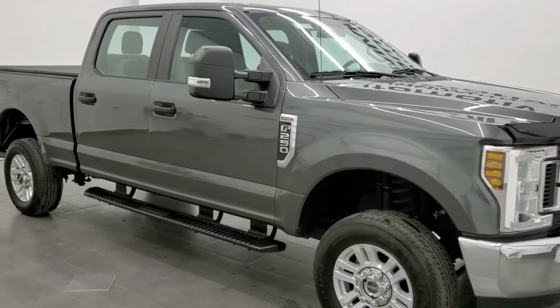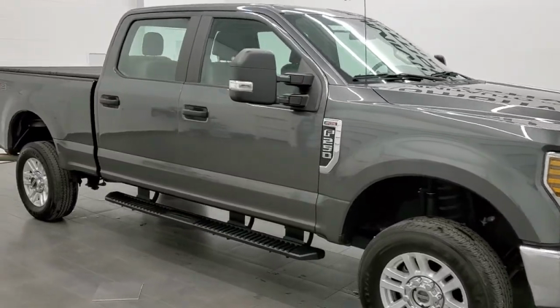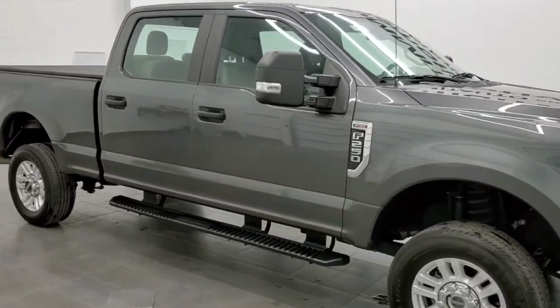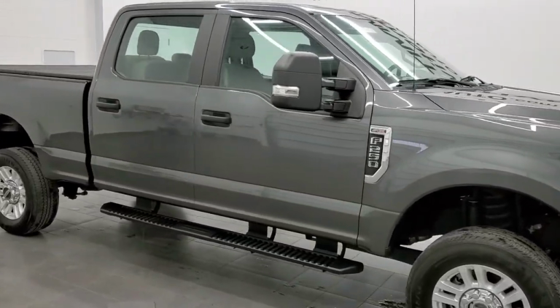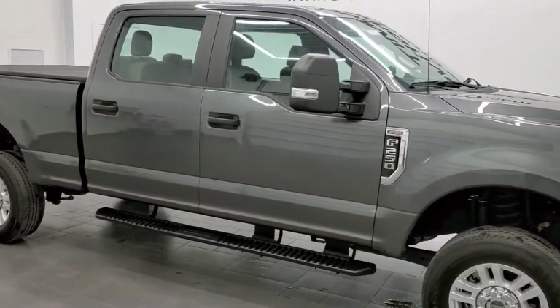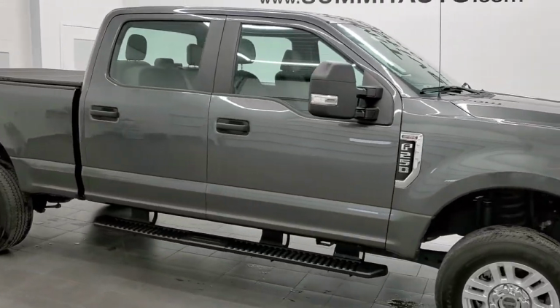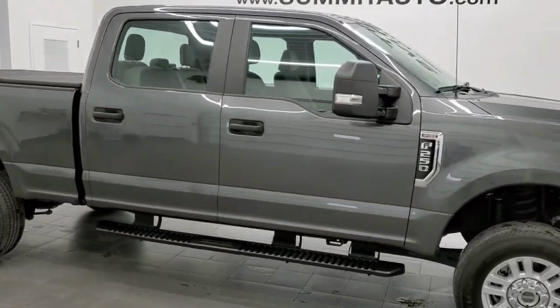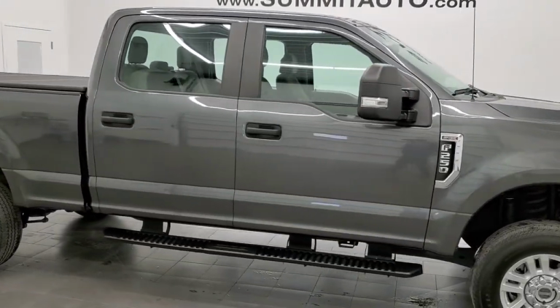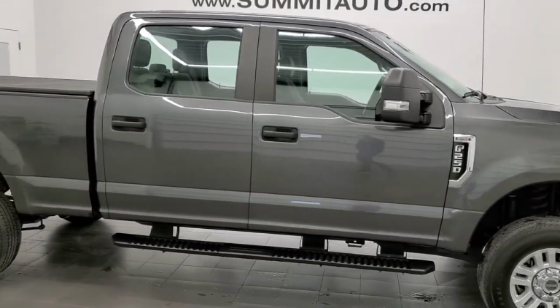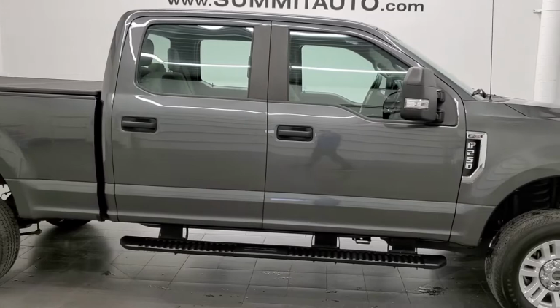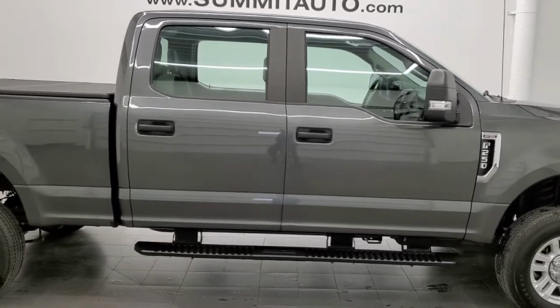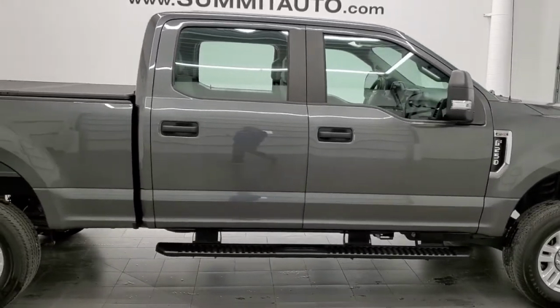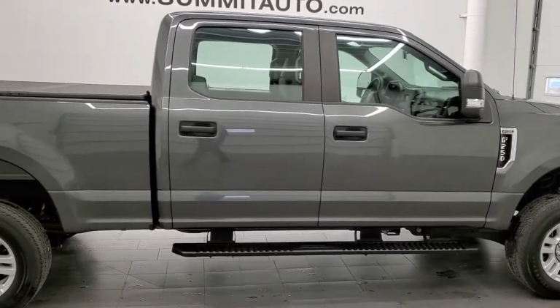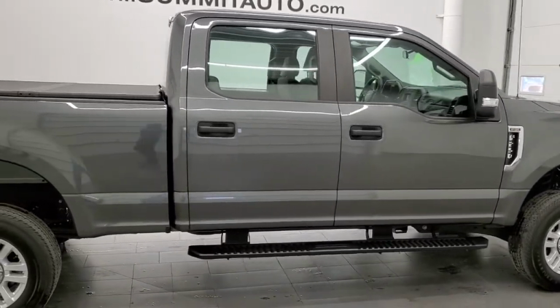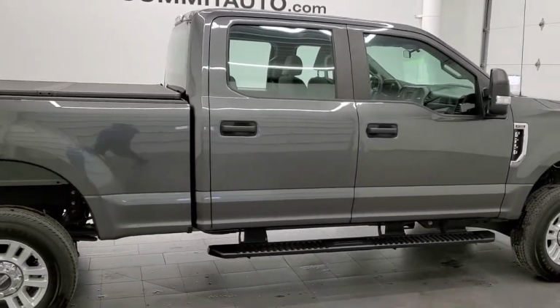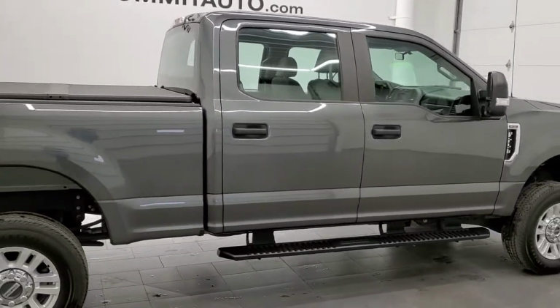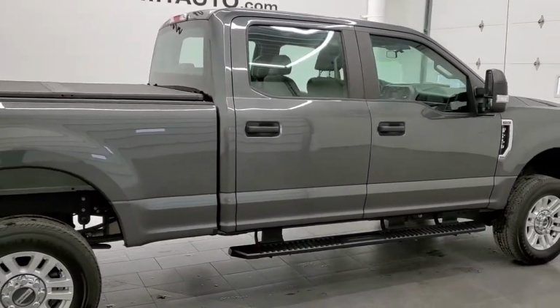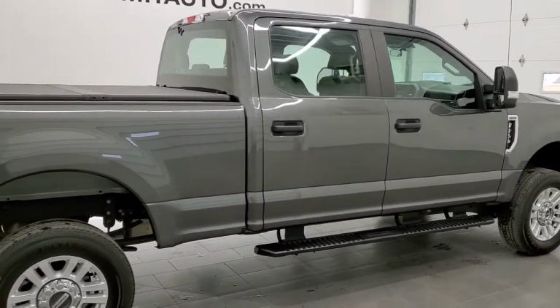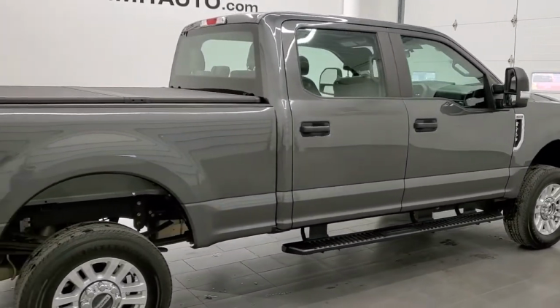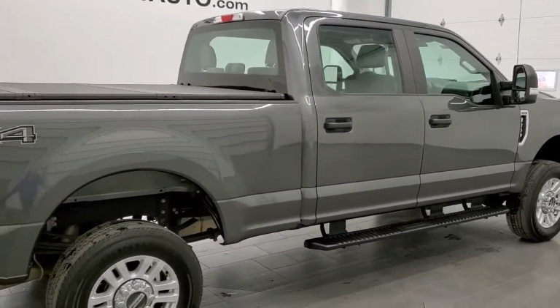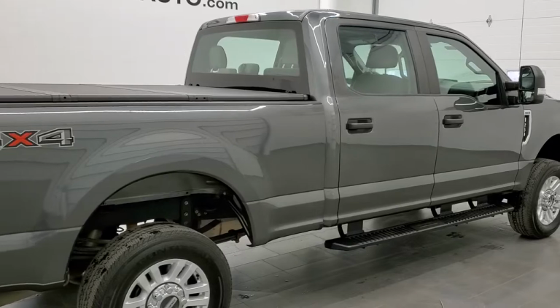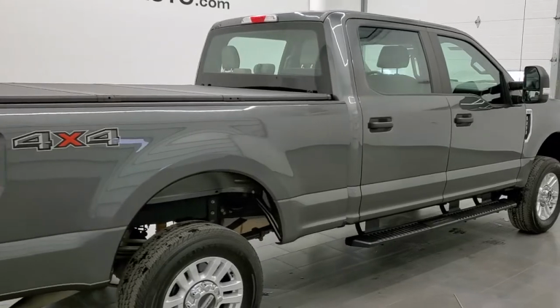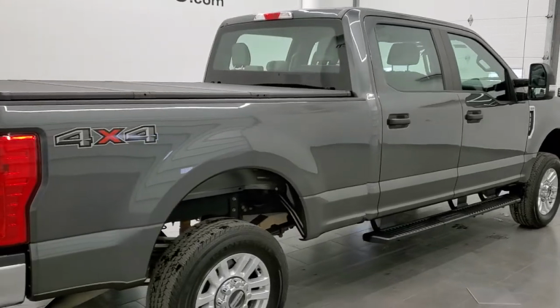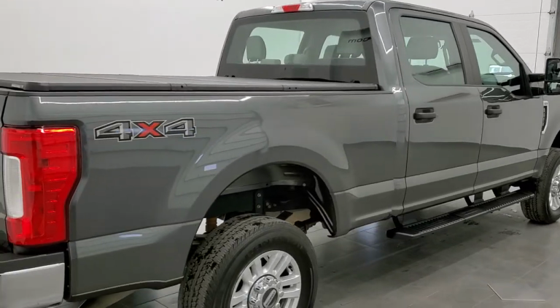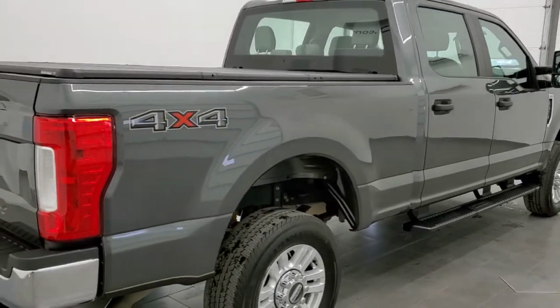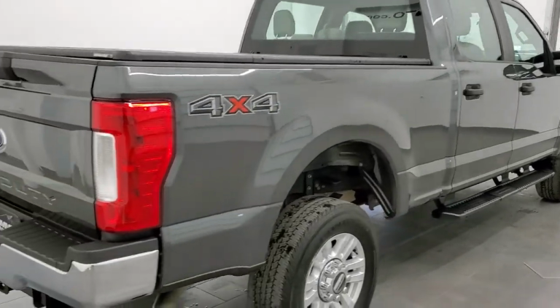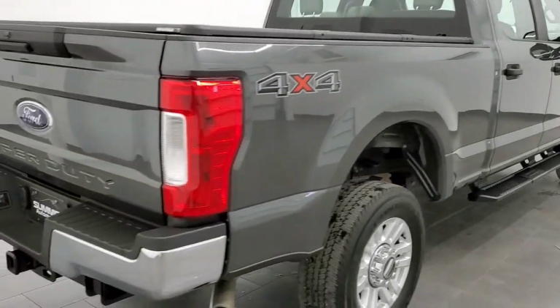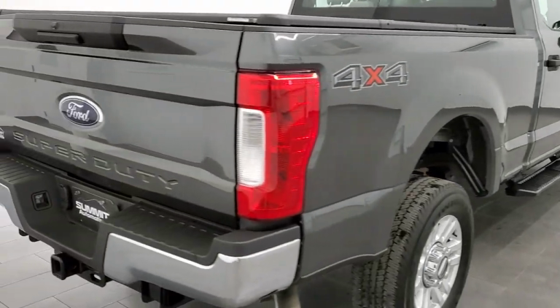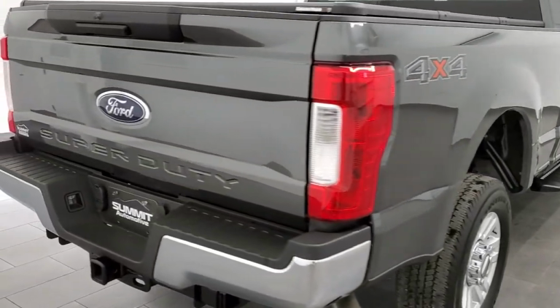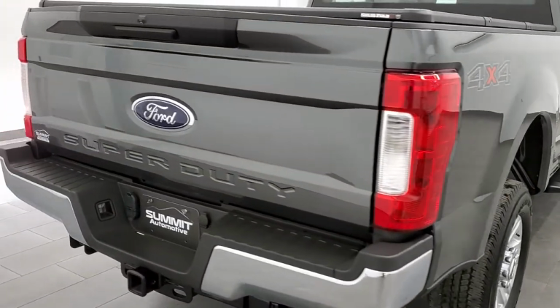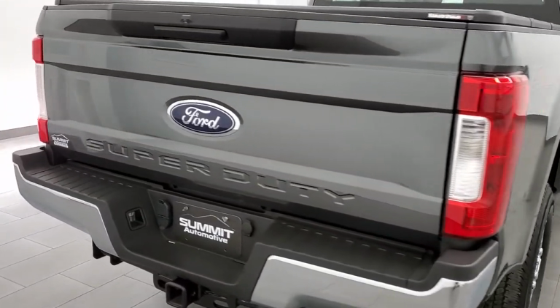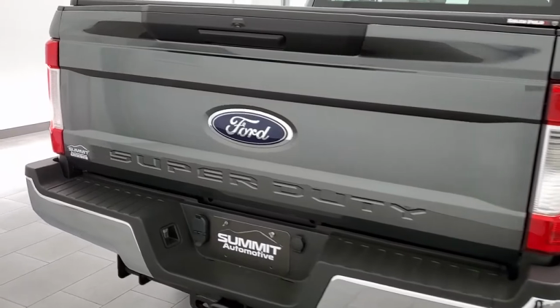This 2019 Ford F-250 Crew Cab Short Box XL STX is stock number 1443Z. We're here at Summit Automotive in Fond du Lac, Wisconsin, your new and used heavy-duty truck headquarters.